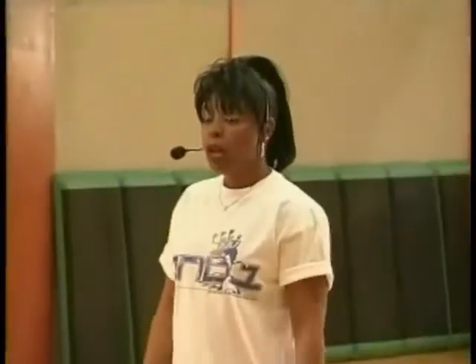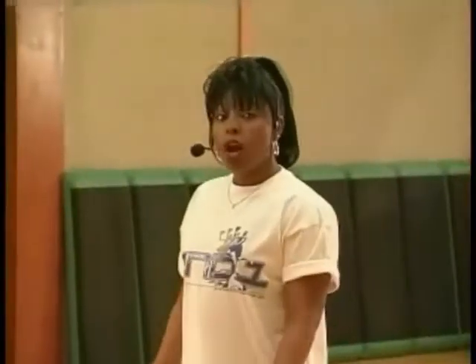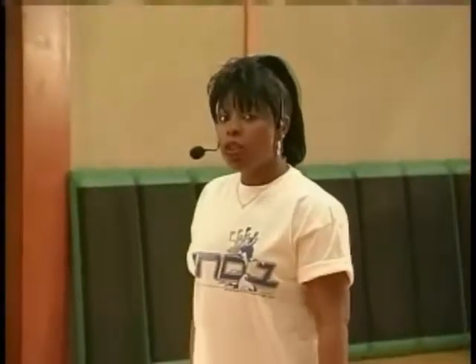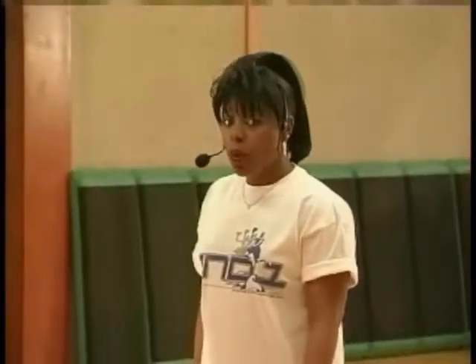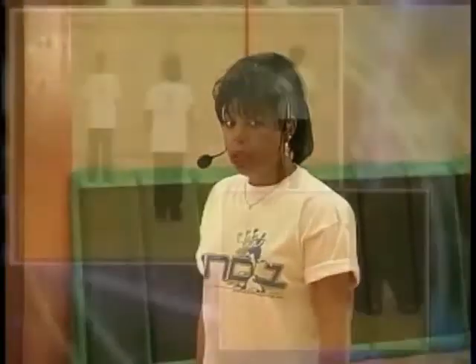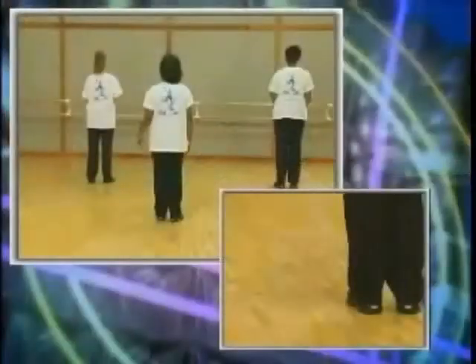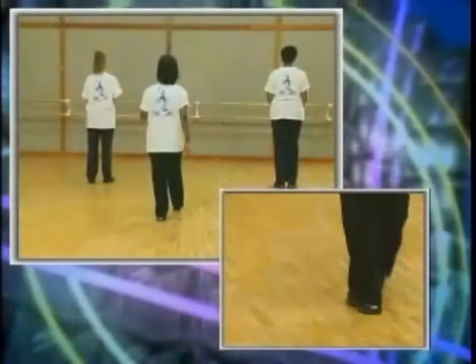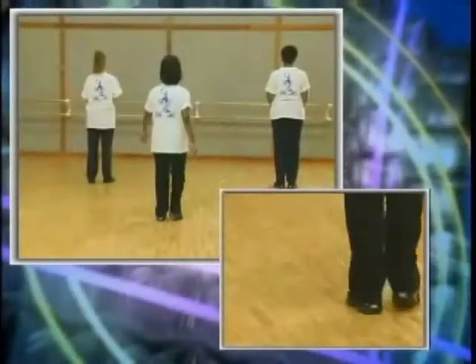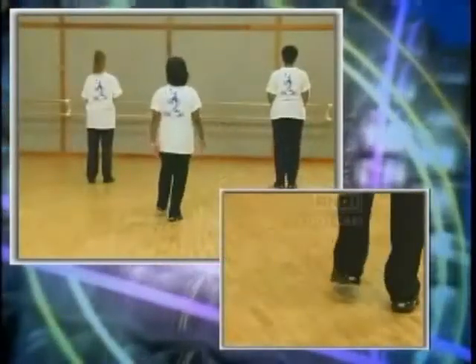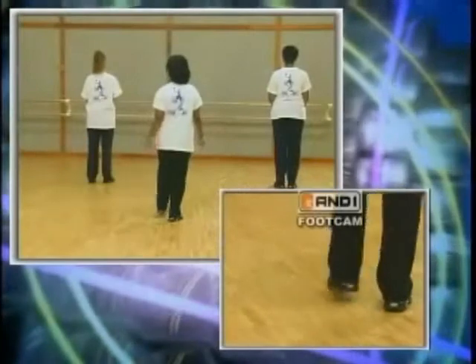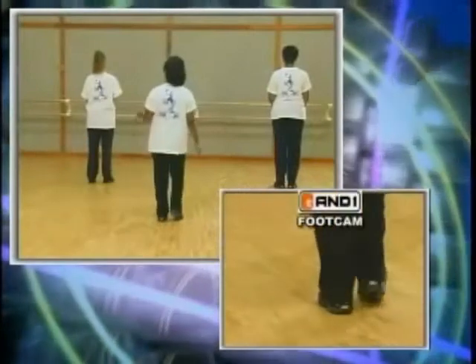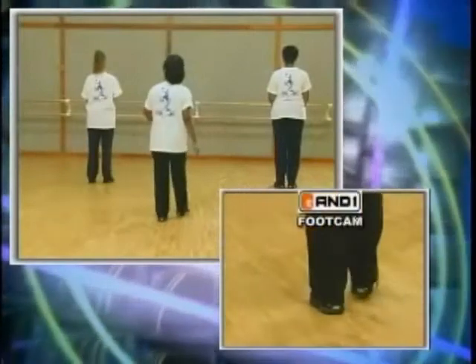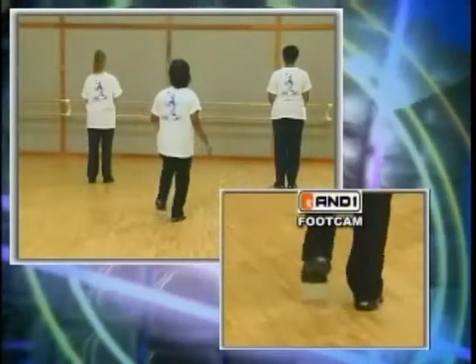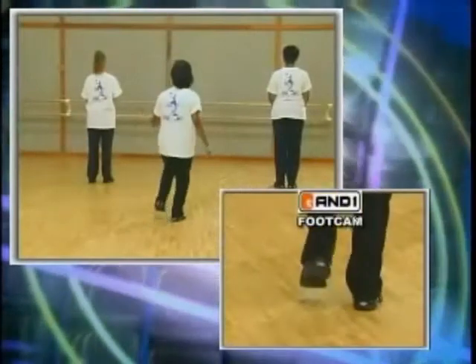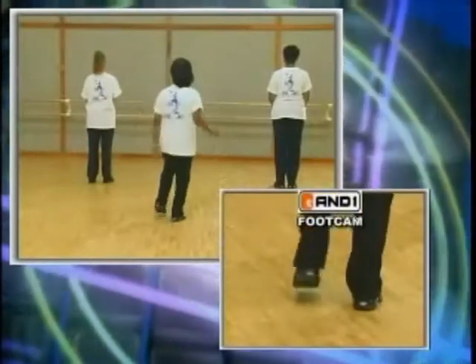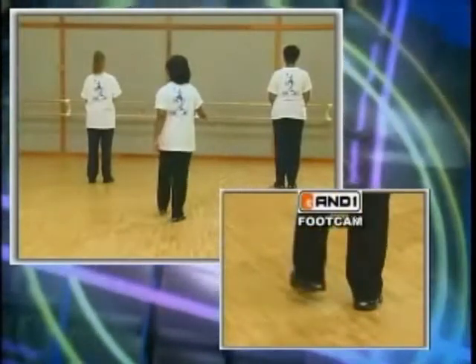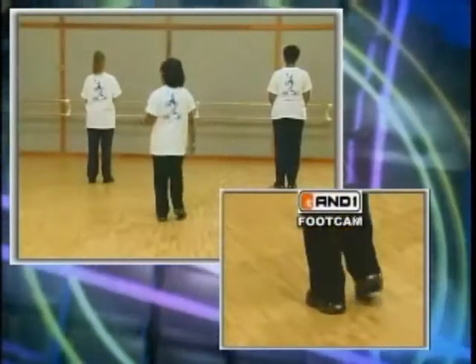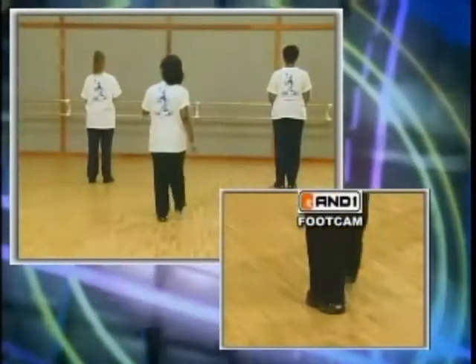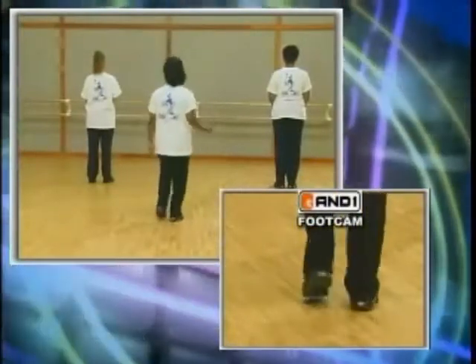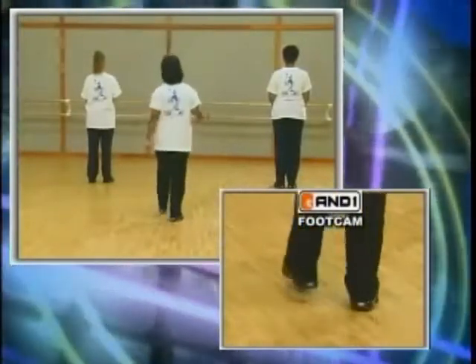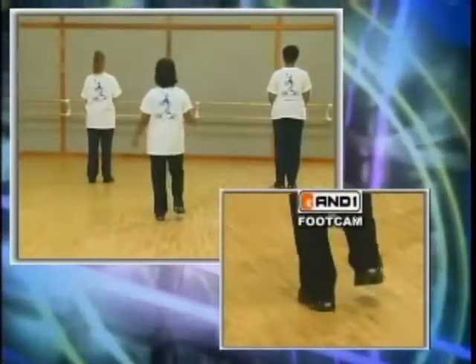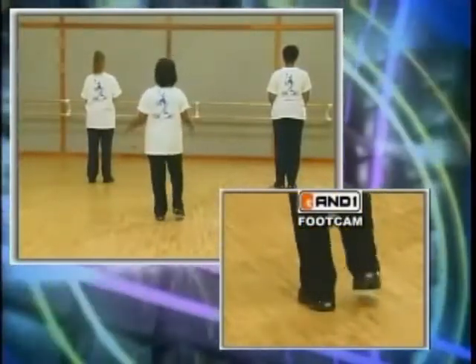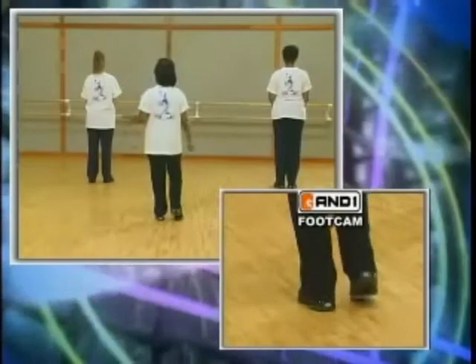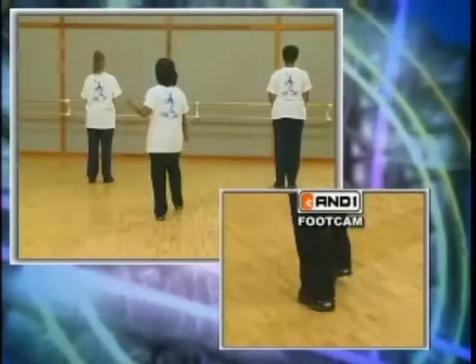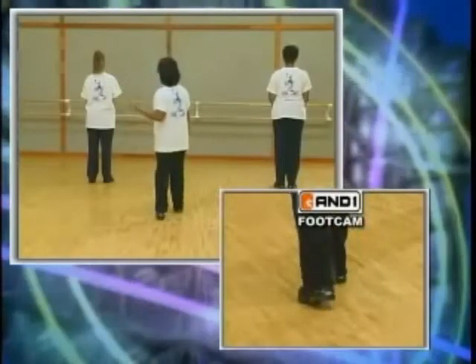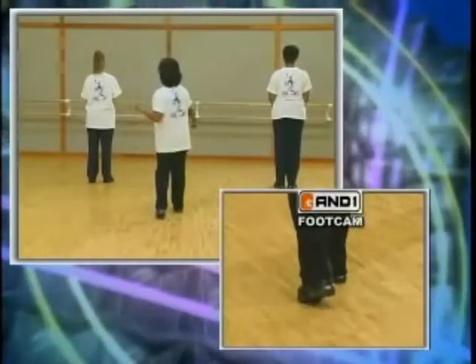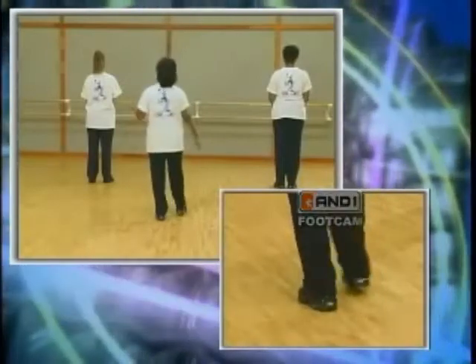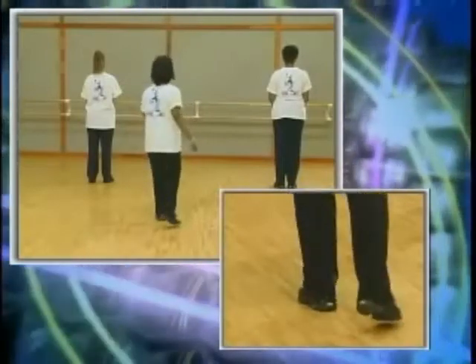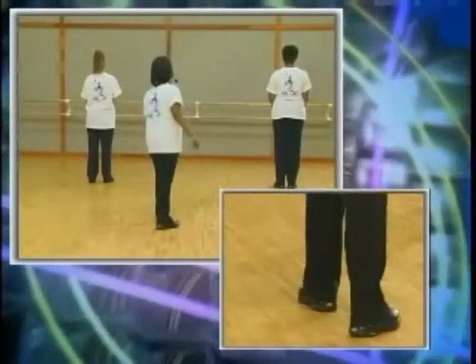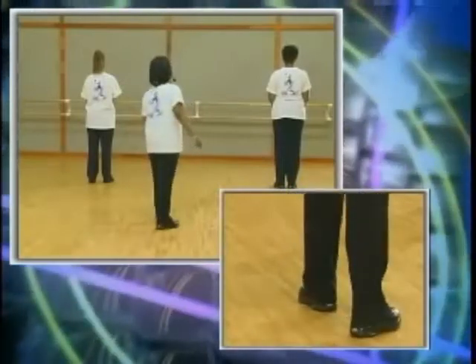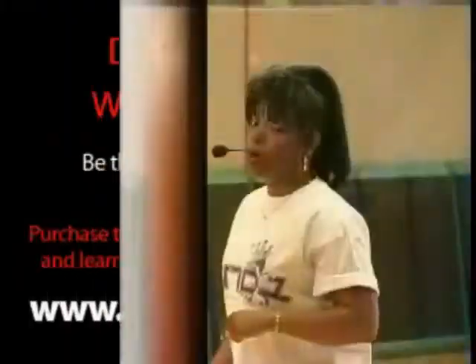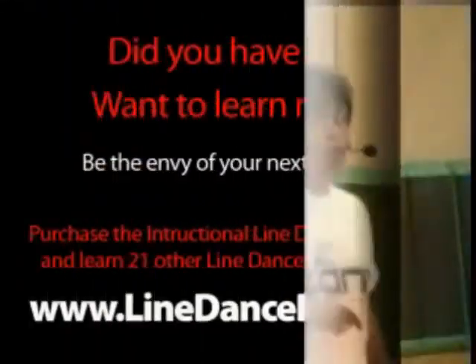Starting with your right. It's right, left, right twice, left, and left, right, left twice, right, up, right, back, right. Try that with me.